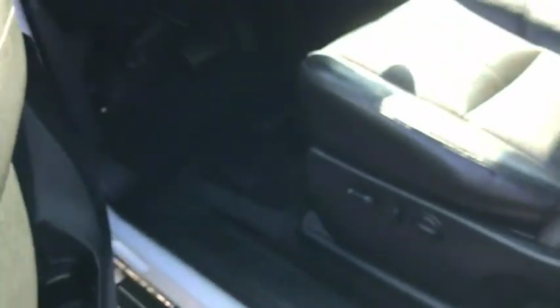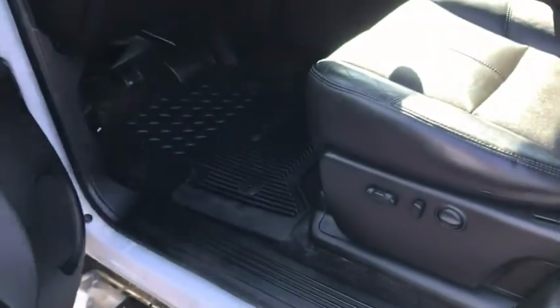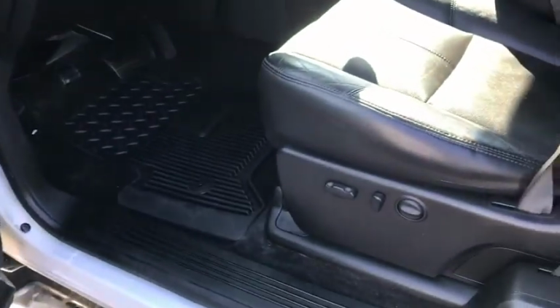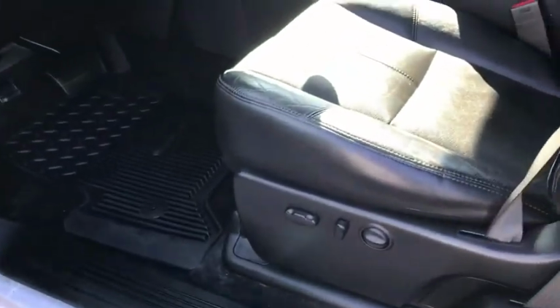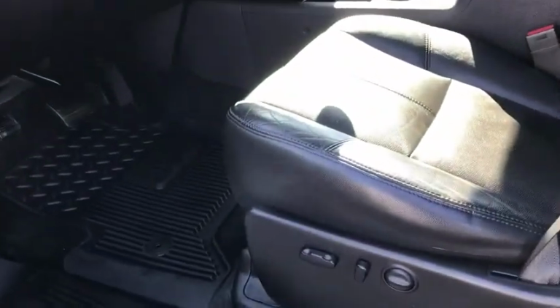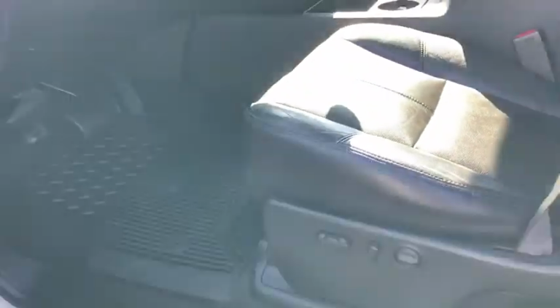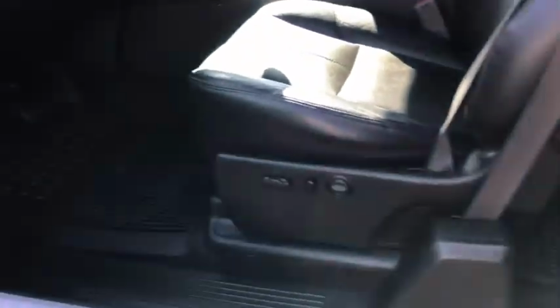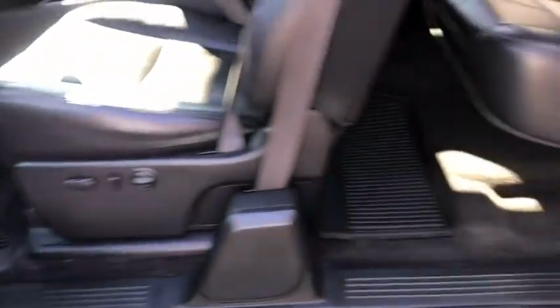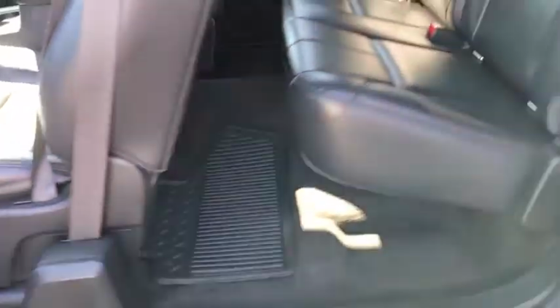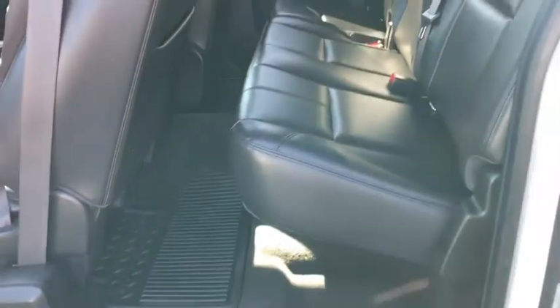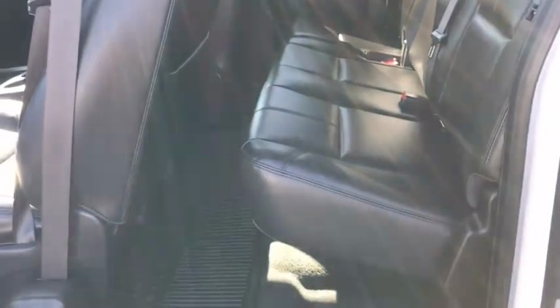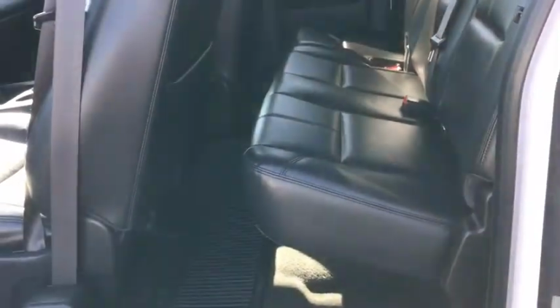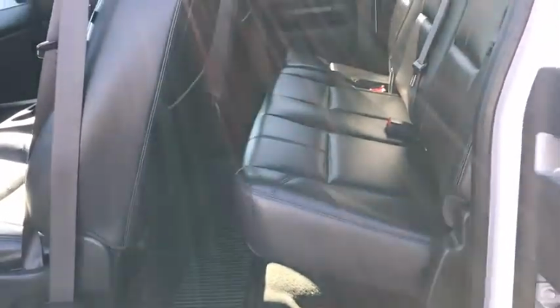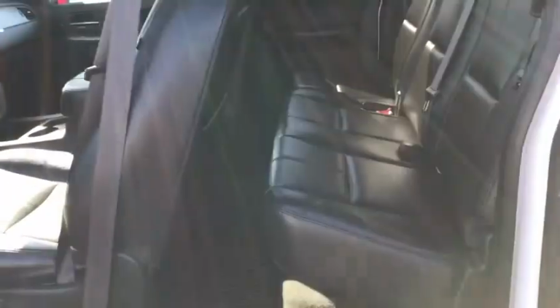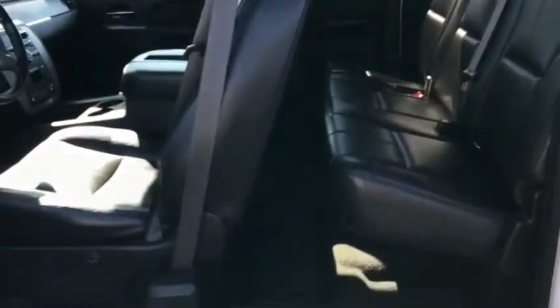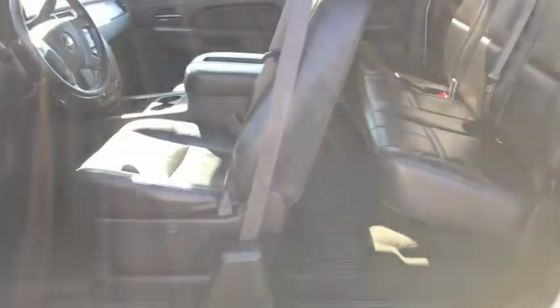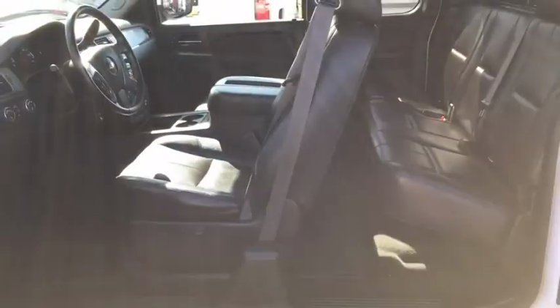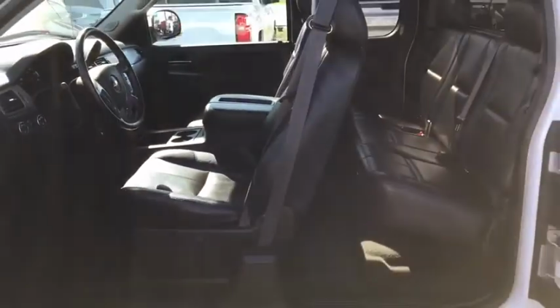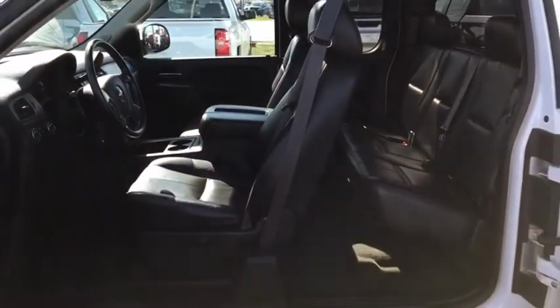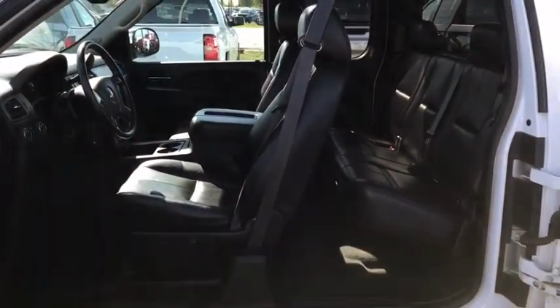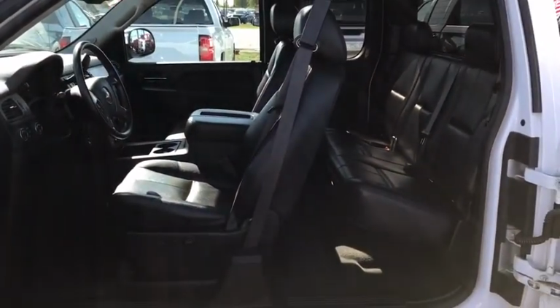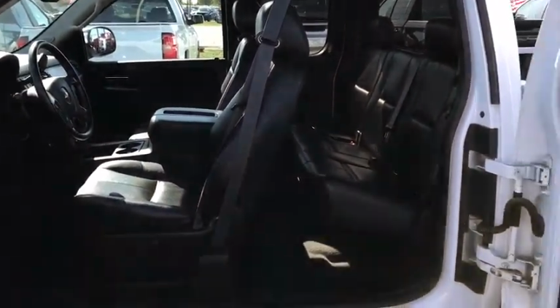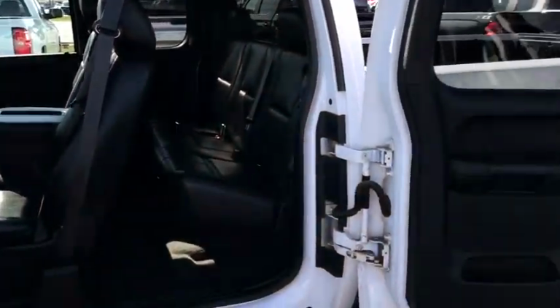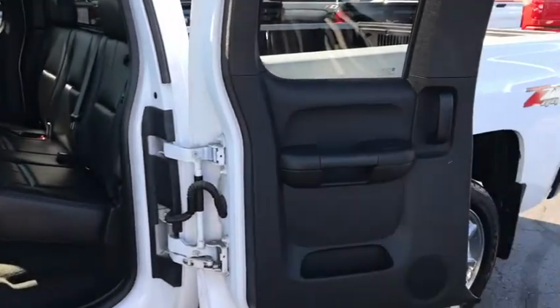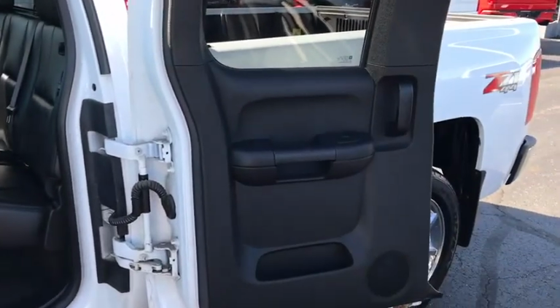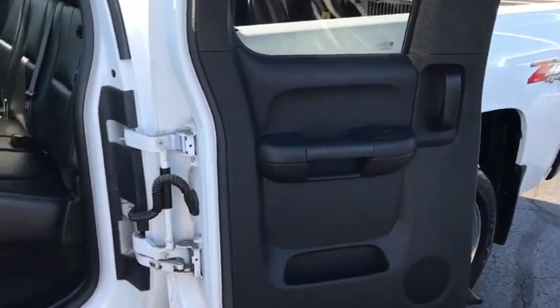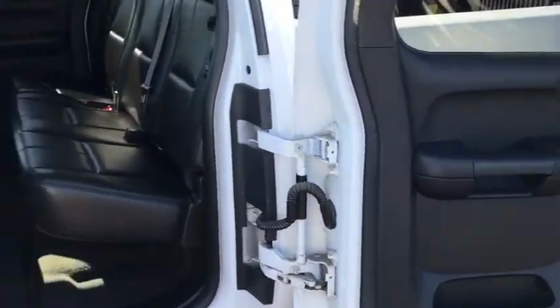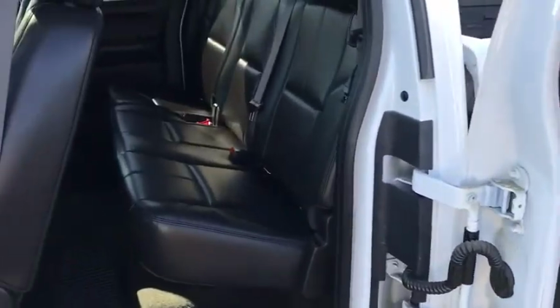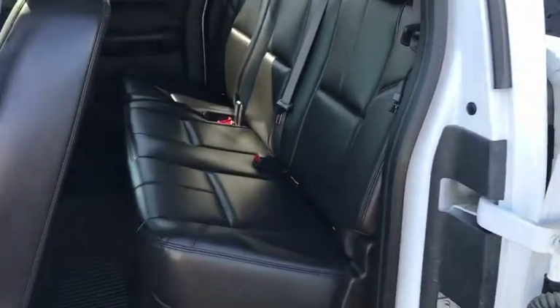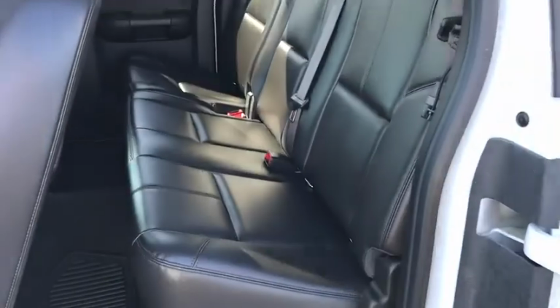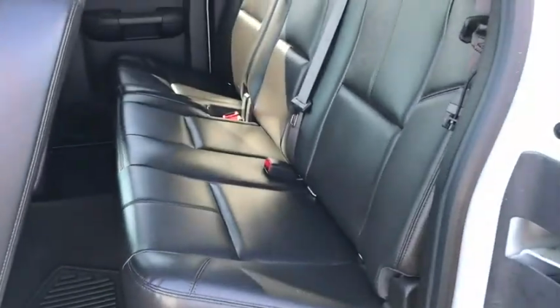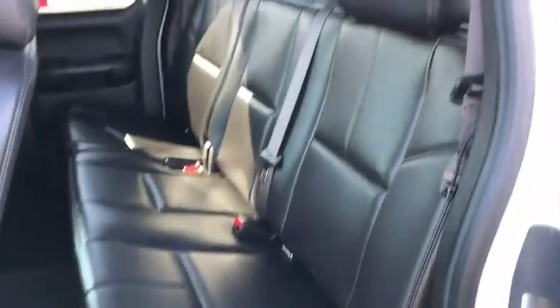CD player, compass, rear window defroster, electronic stability control, trip computer, power windows, bucket seats, heated front seats, fog lights, remote keyless entry, dual zone climate control.